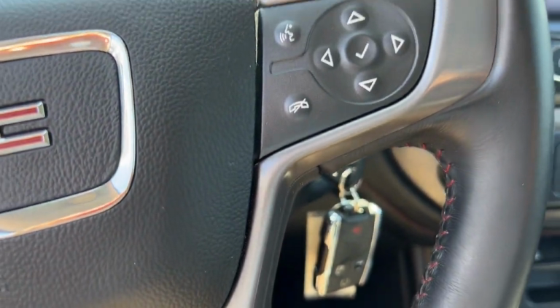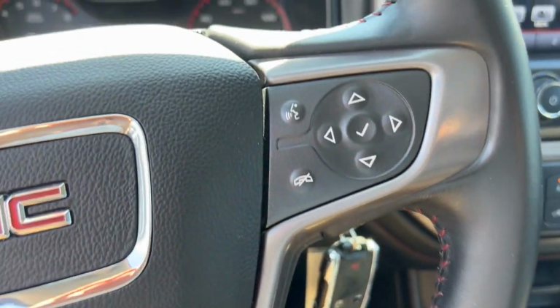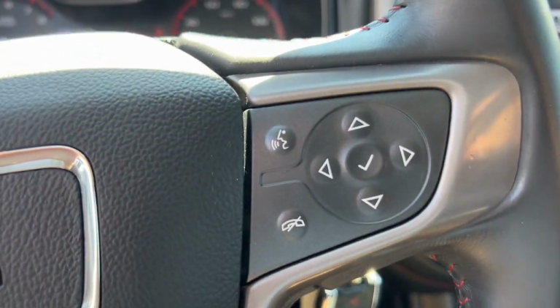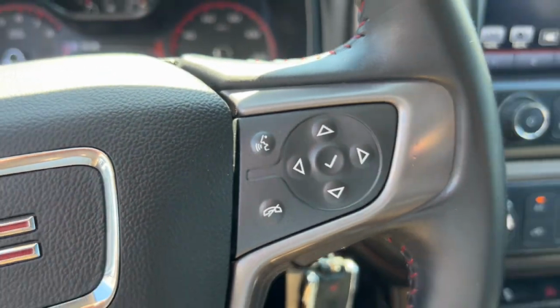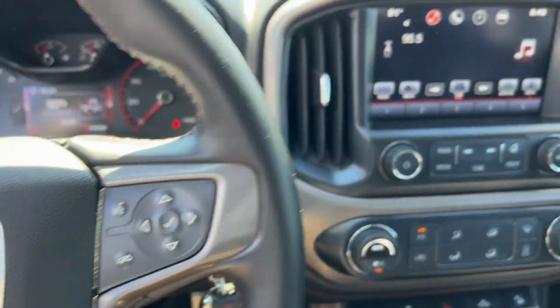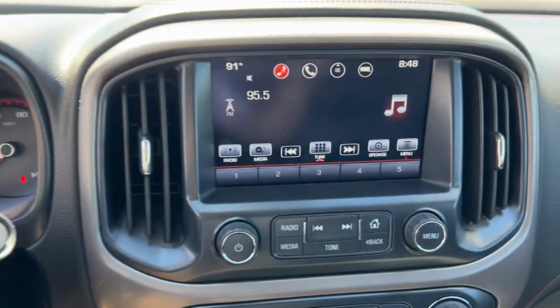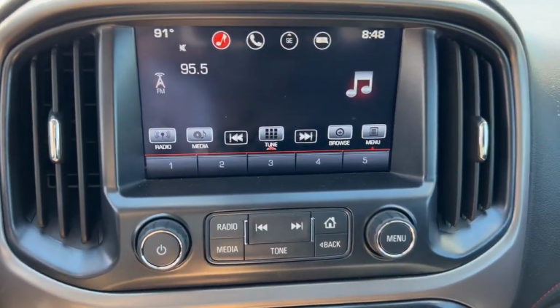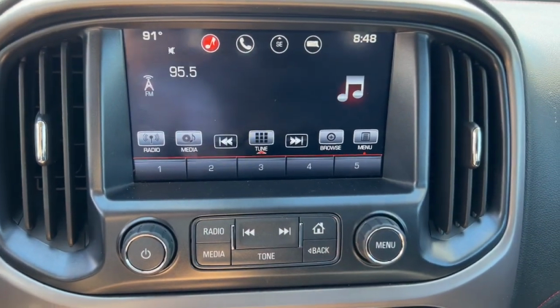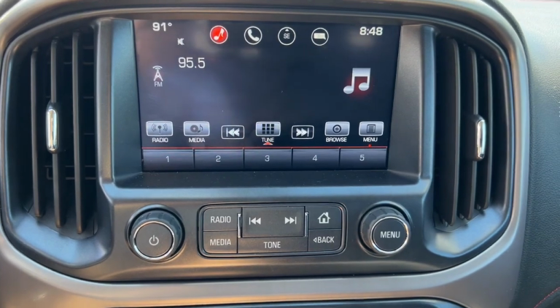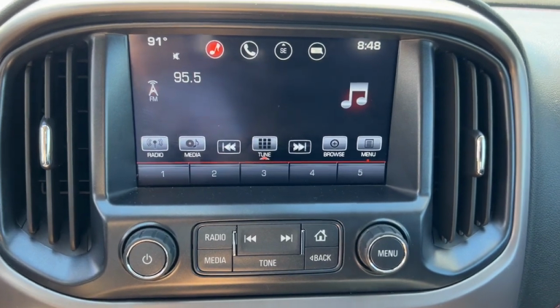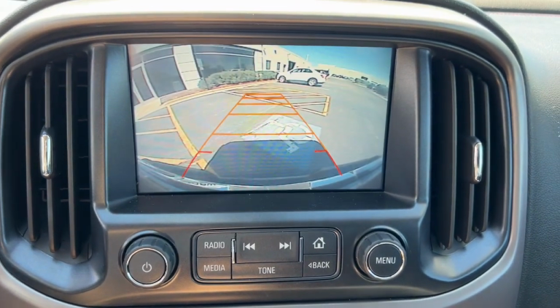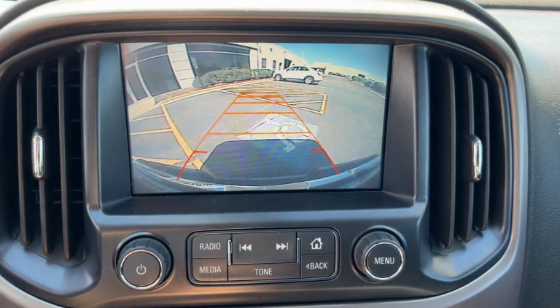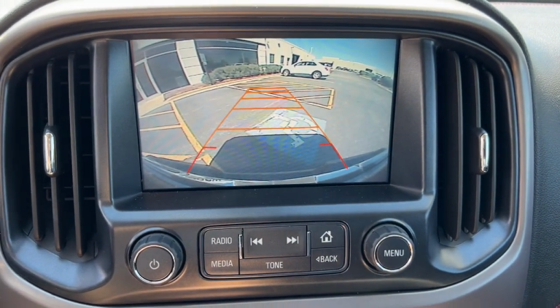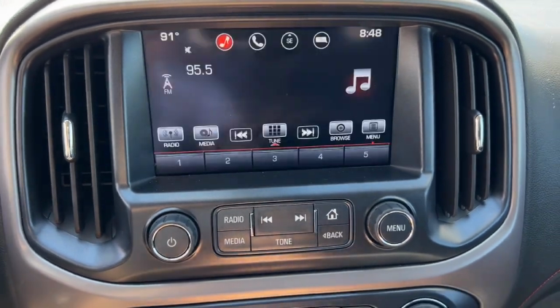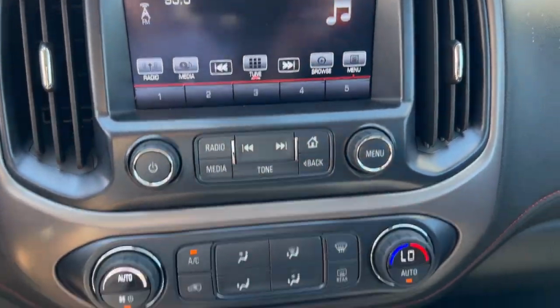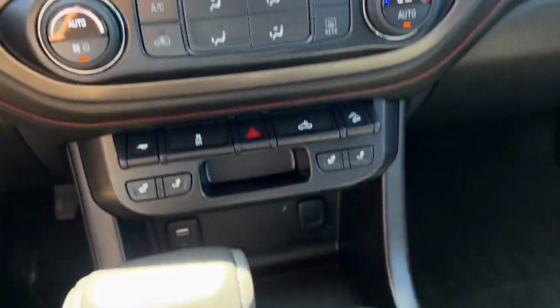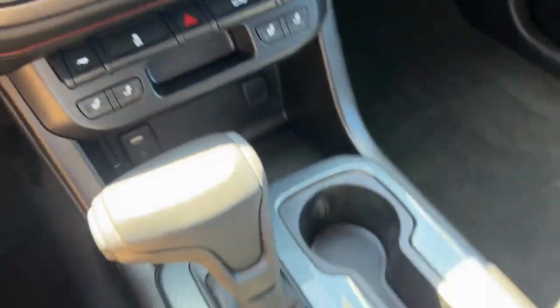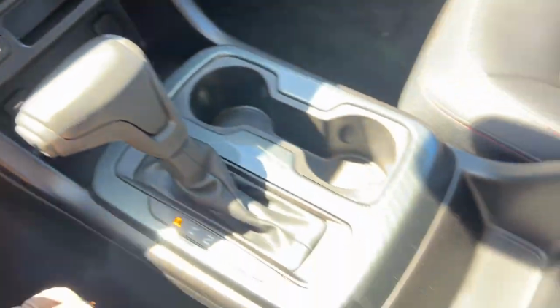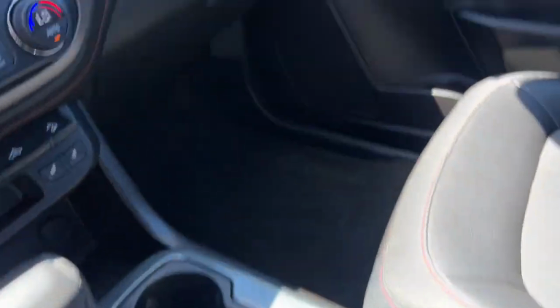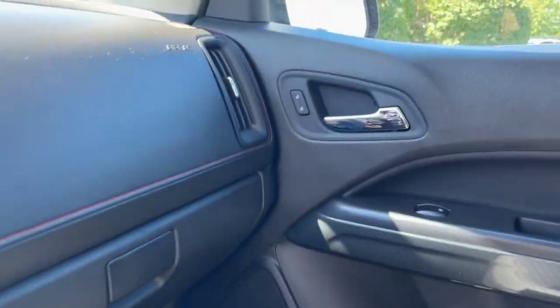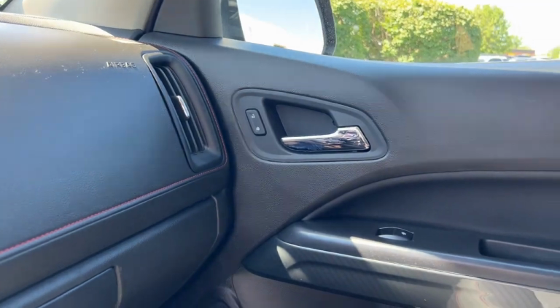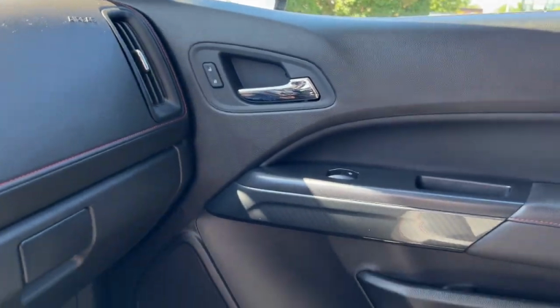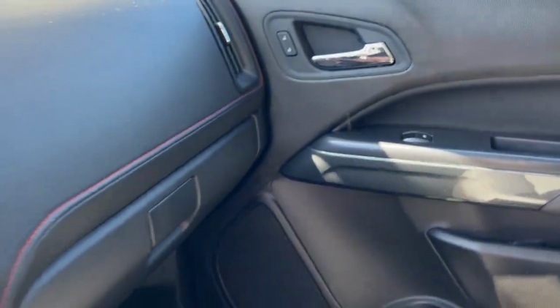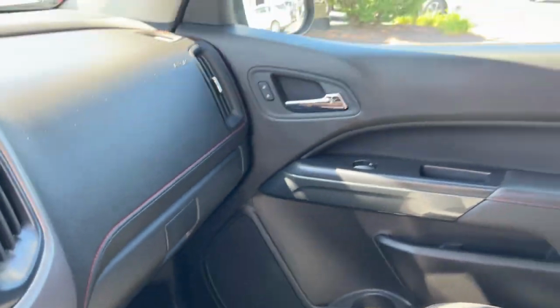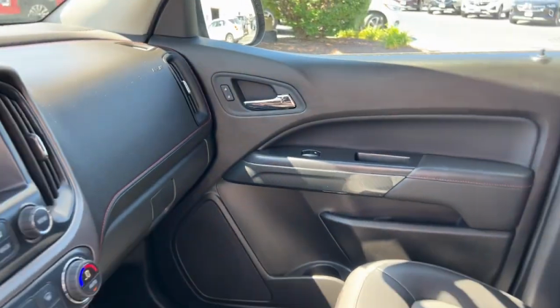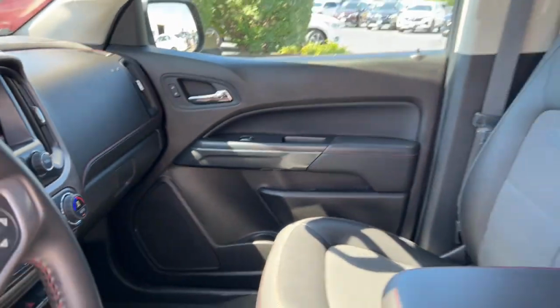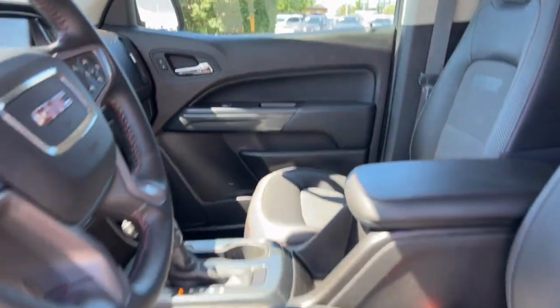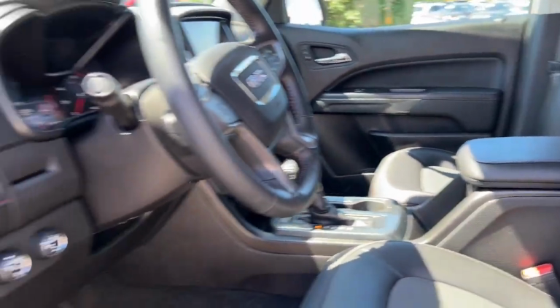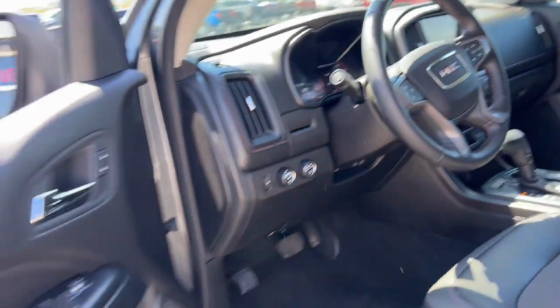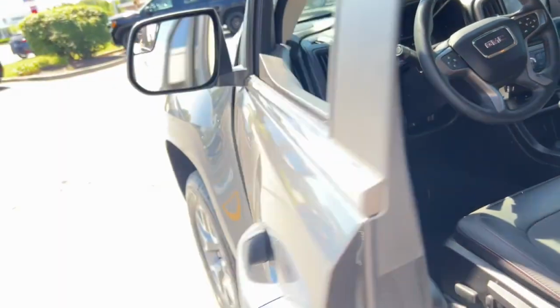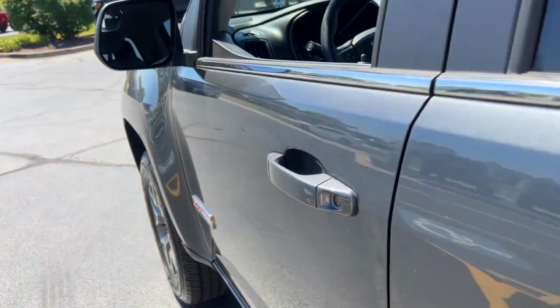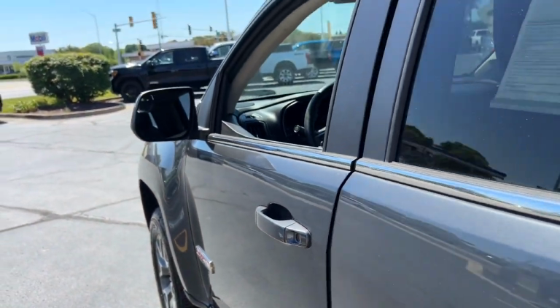Mid-size convenience makes this pickup your go-to in a wide range of settings, and its modern, well-equipped cabin ensures that you're comfortable and connected wherever the road may lead. The following are some of this vehicle's highlighted options.